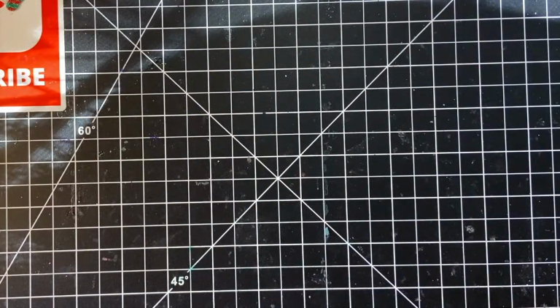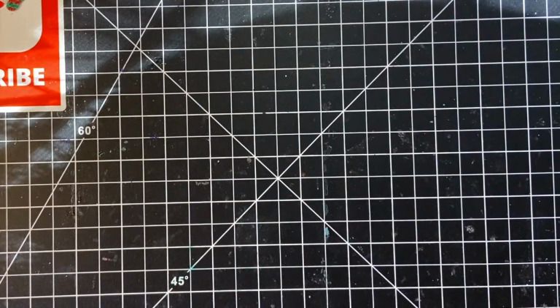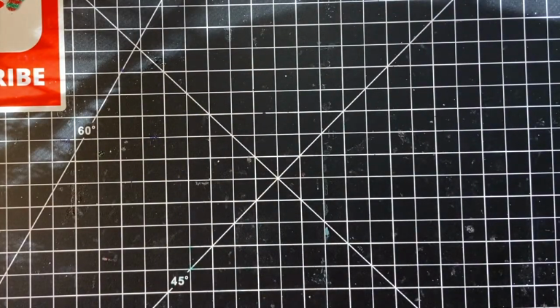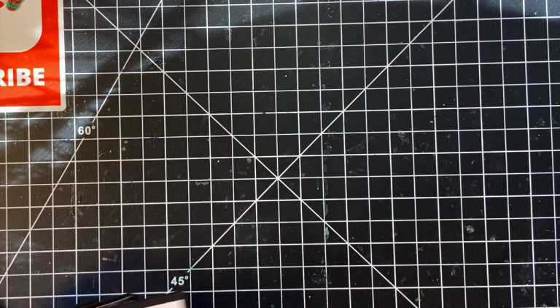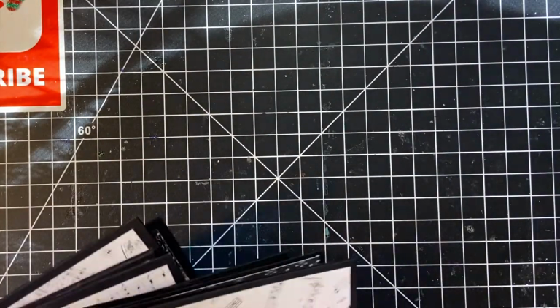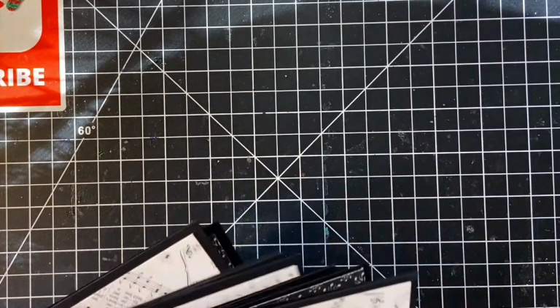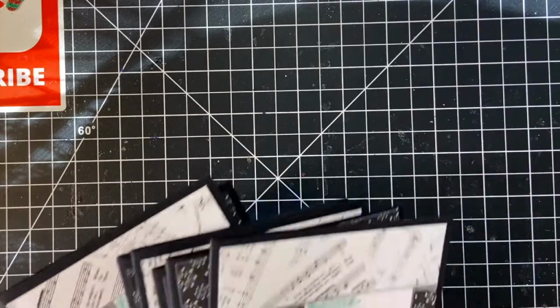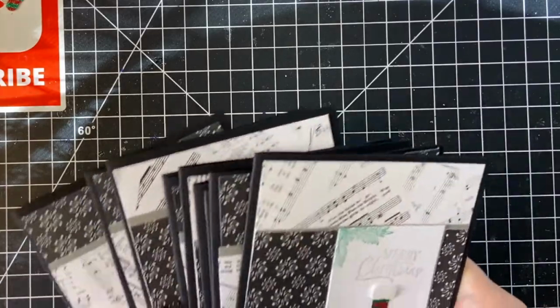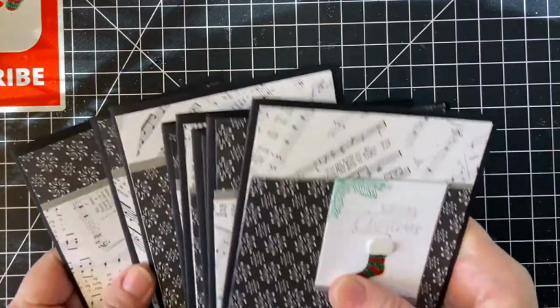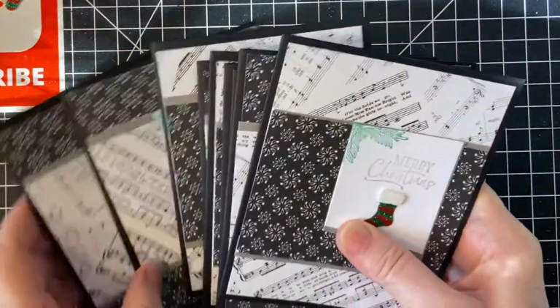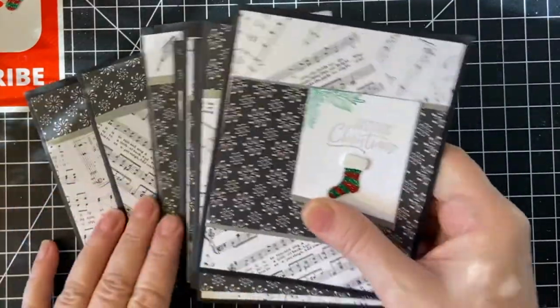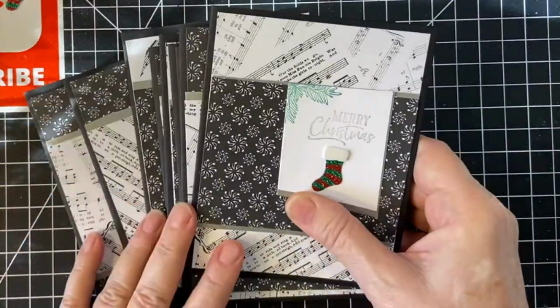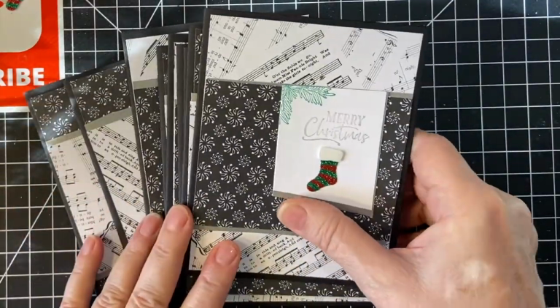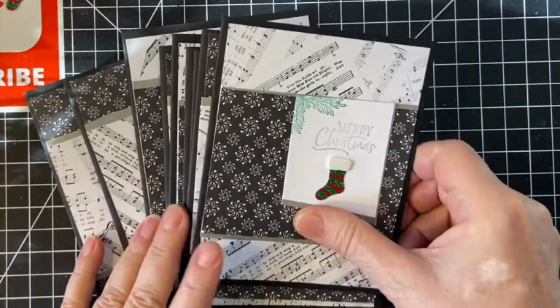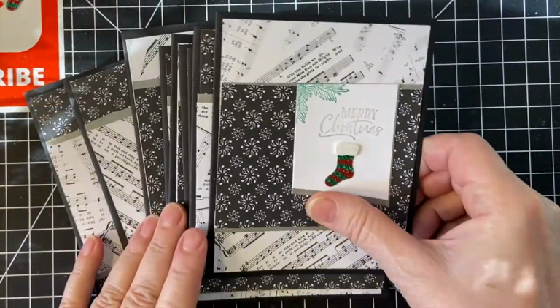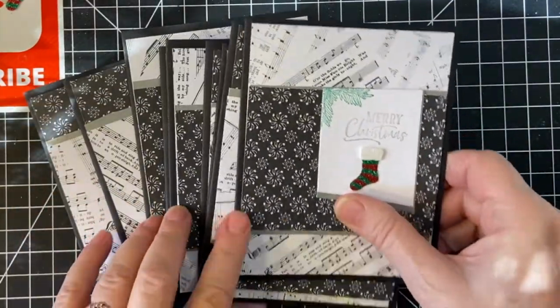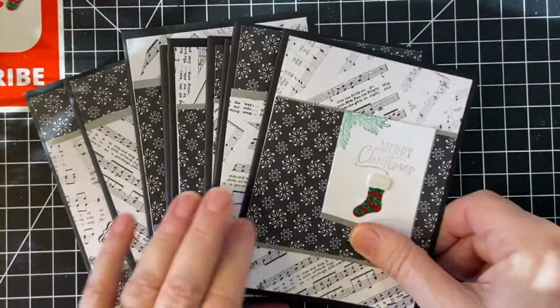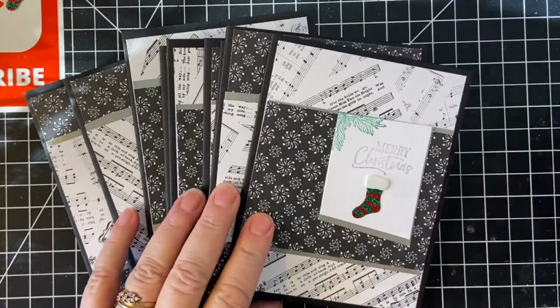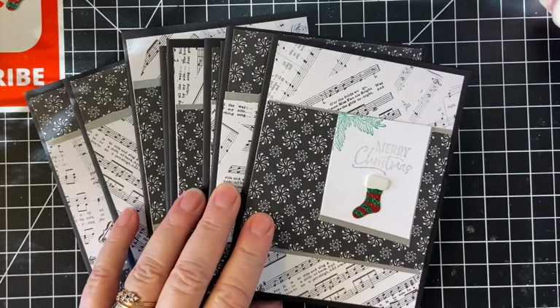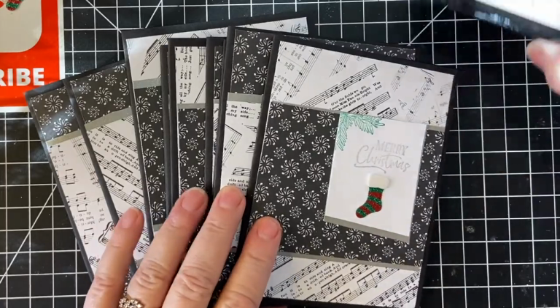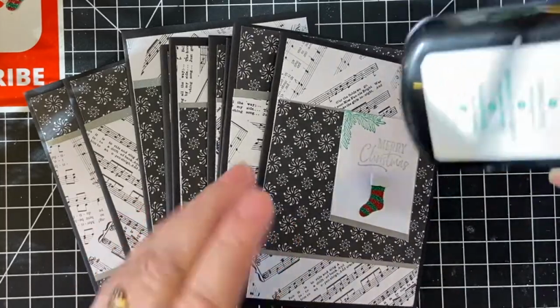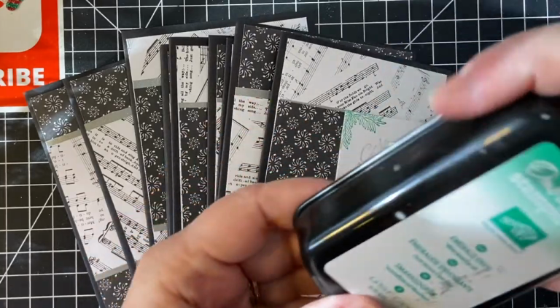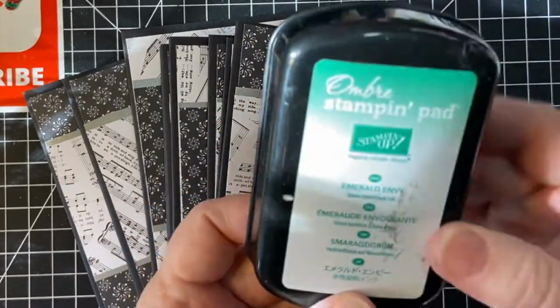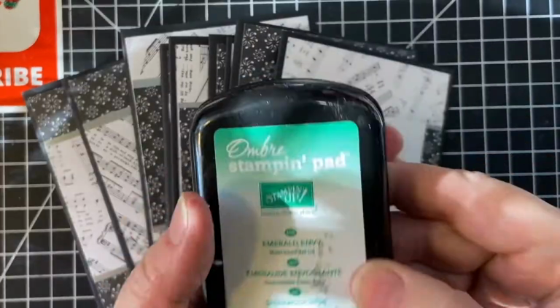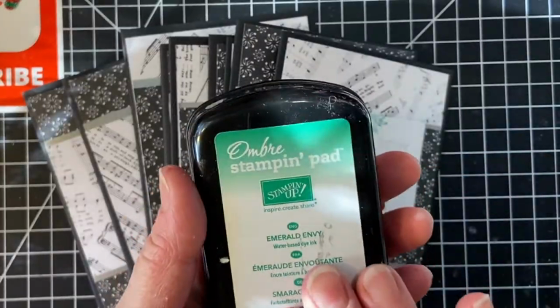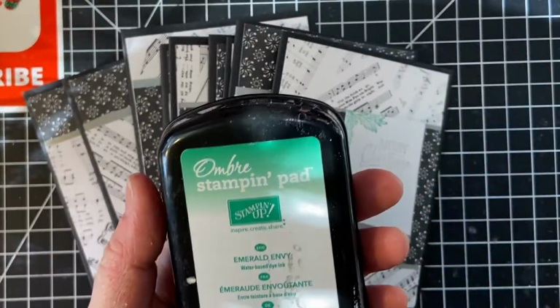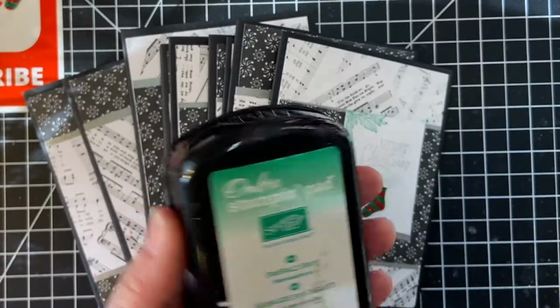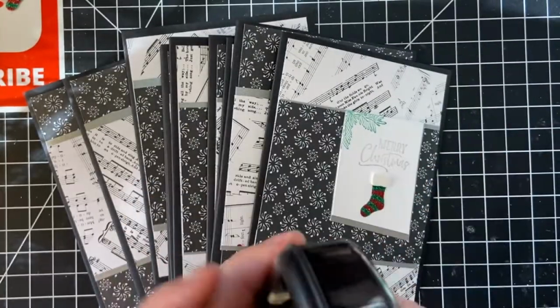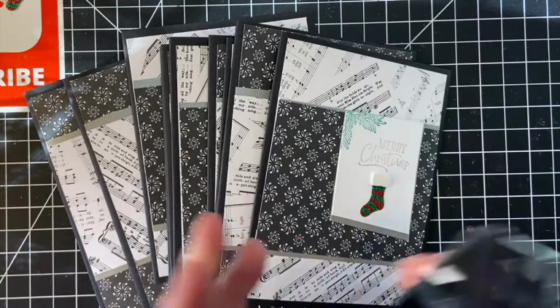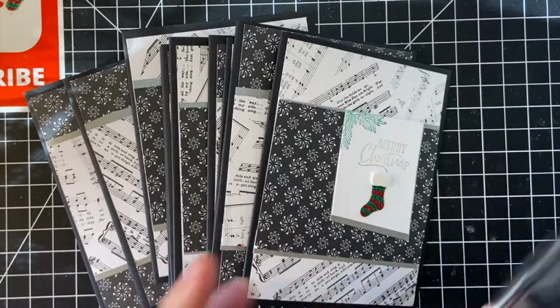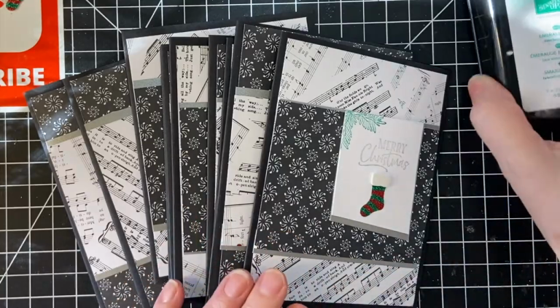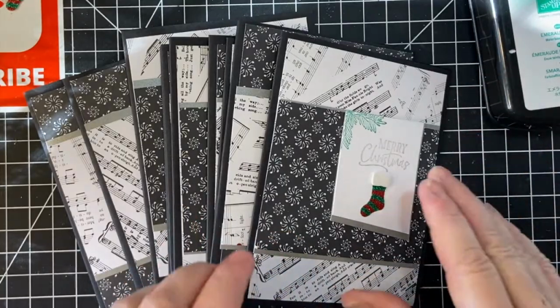Here are my cards. I decided to do black and silver this month with a little pop of color, of course. I used Emerald Envy from Stampin' Up for the pop of color.